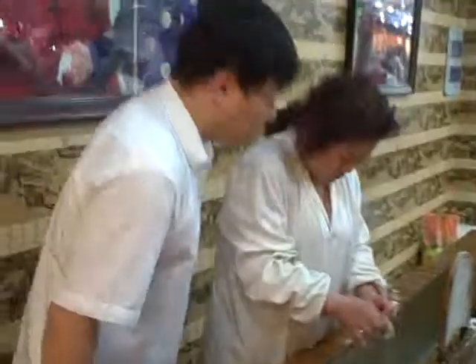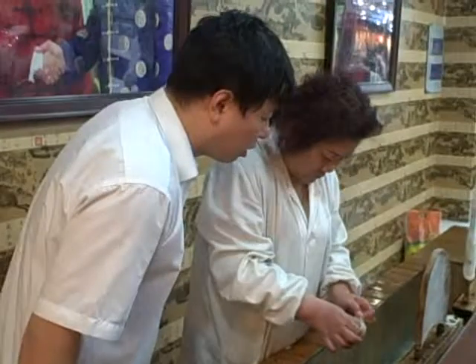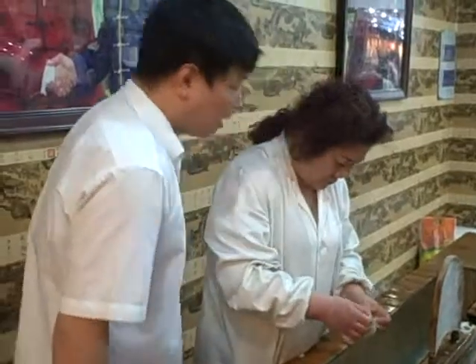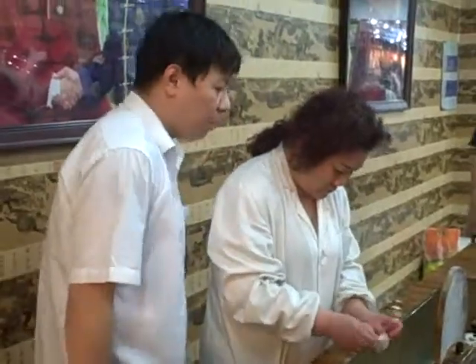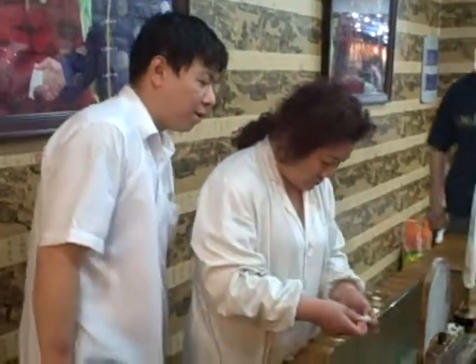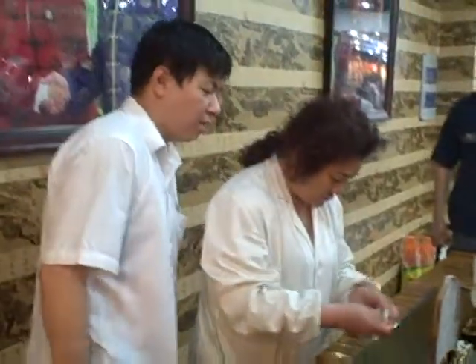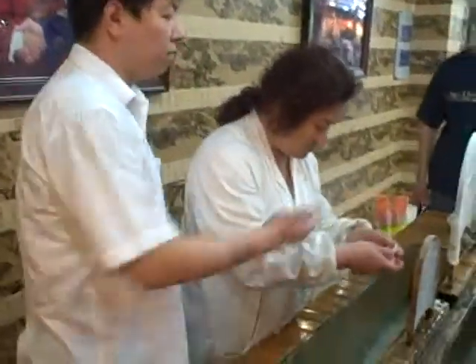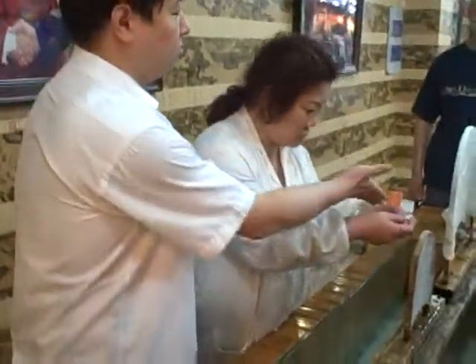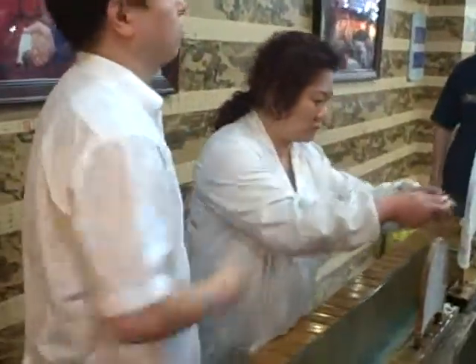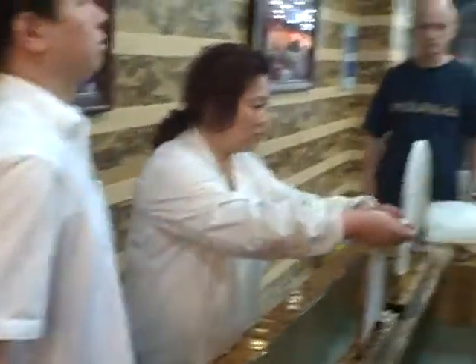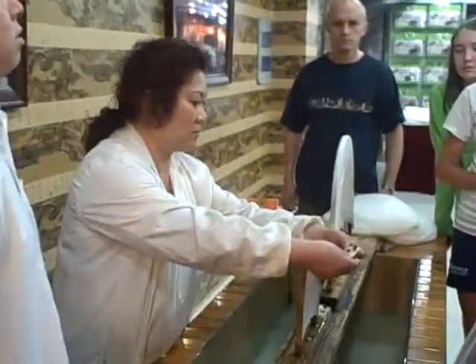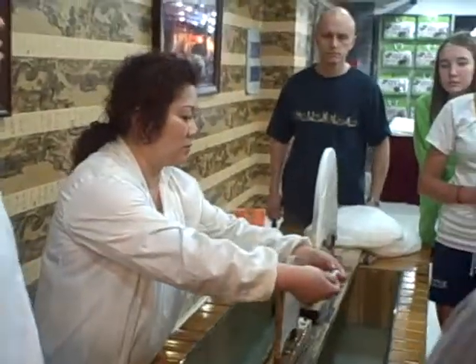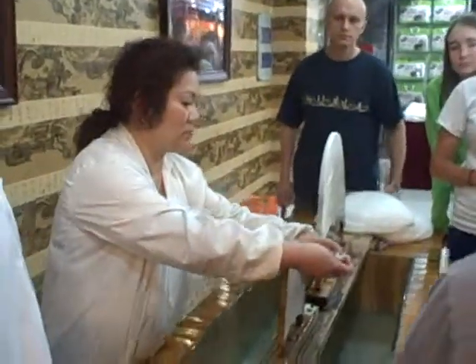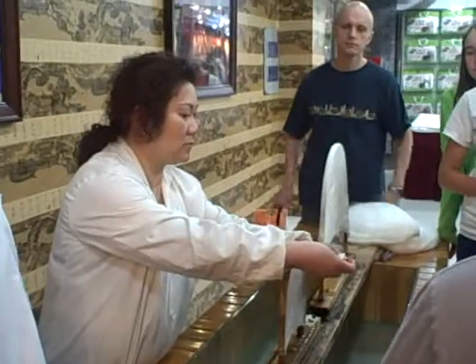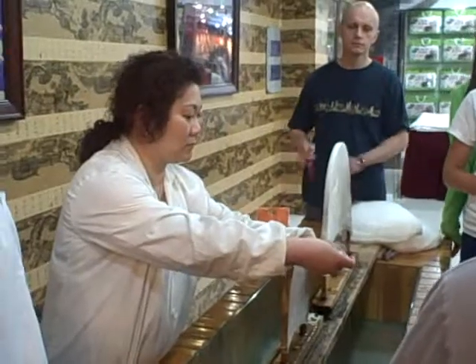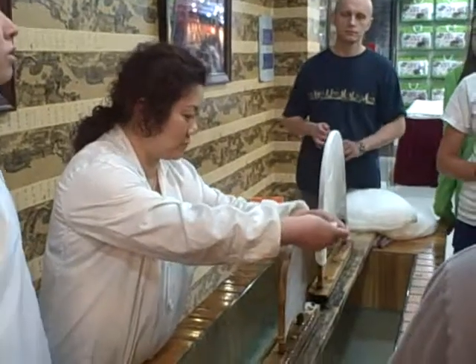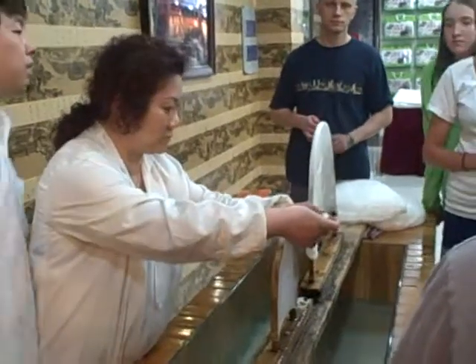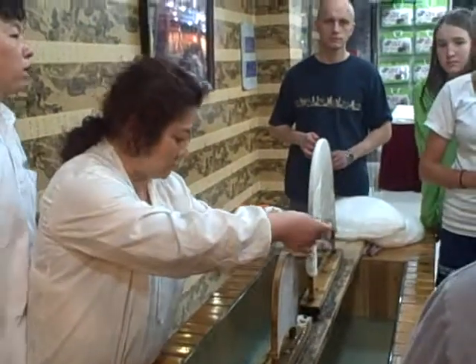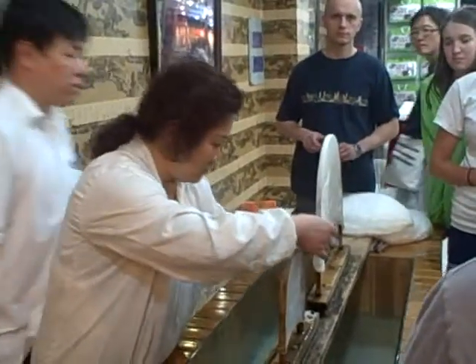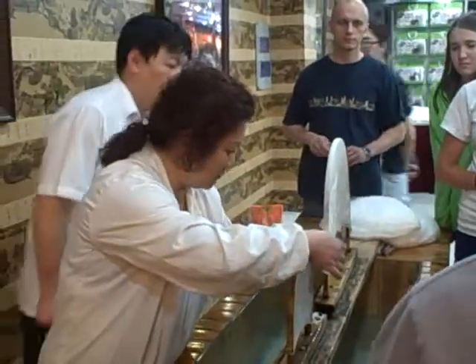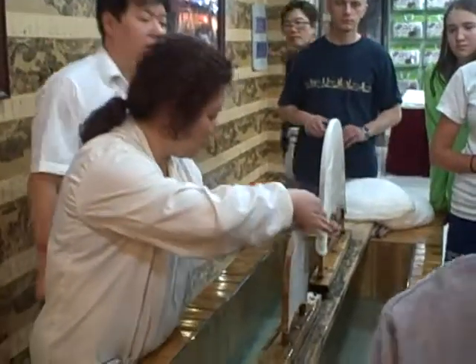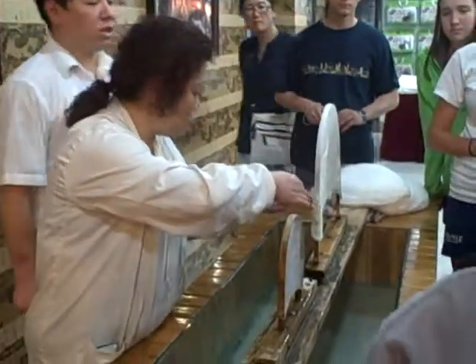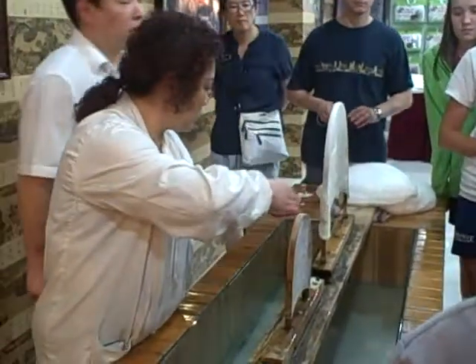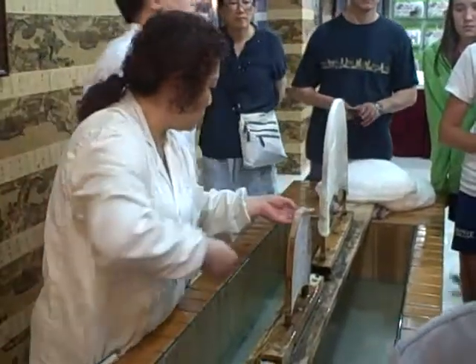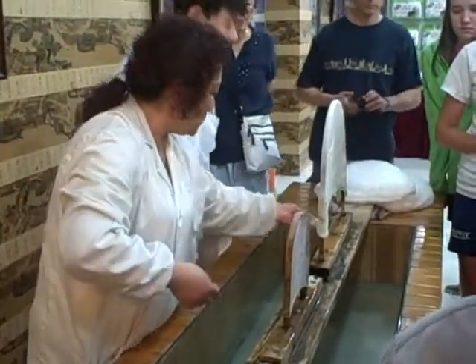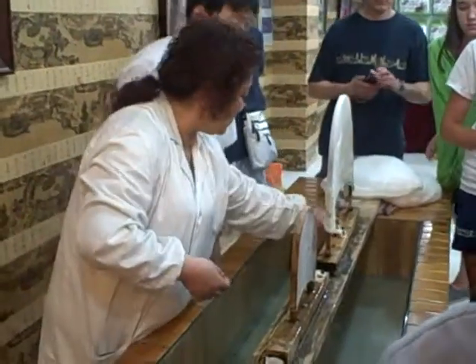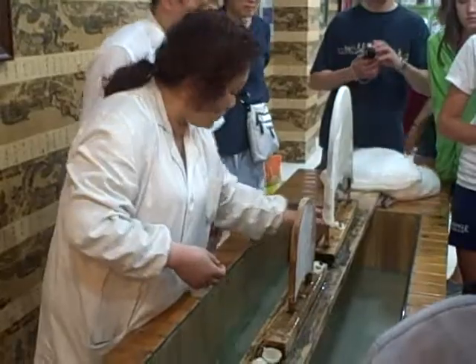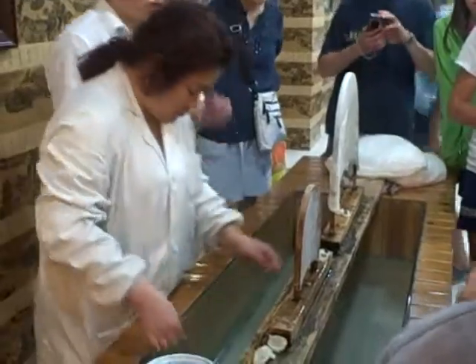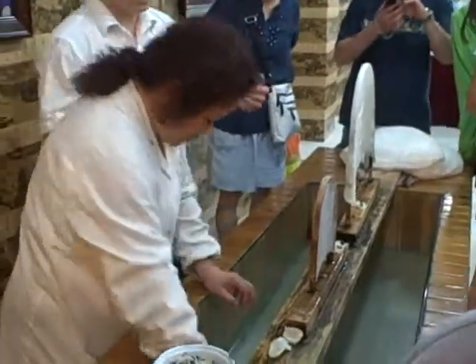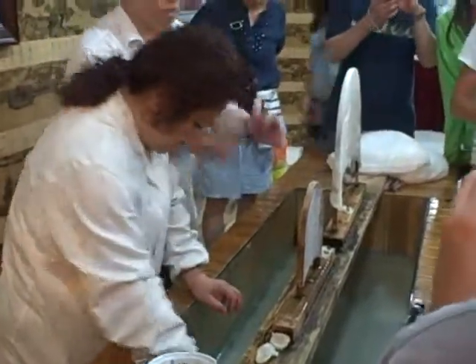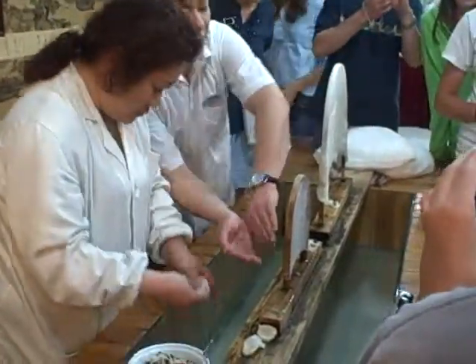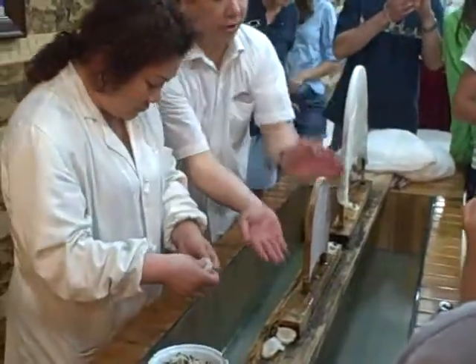There are two worms sharing one cocoon — two of them. For double cocoons, we cannot unravel it, but we stretch the silk over here.